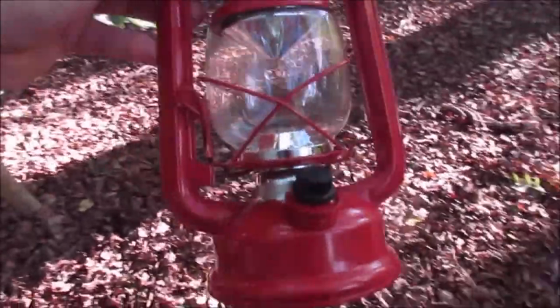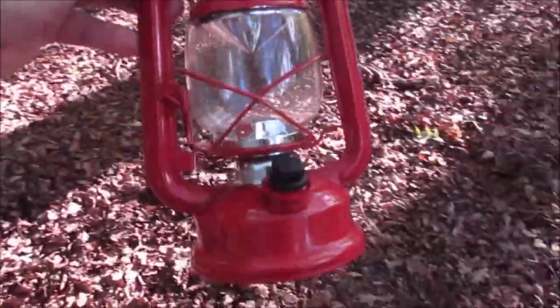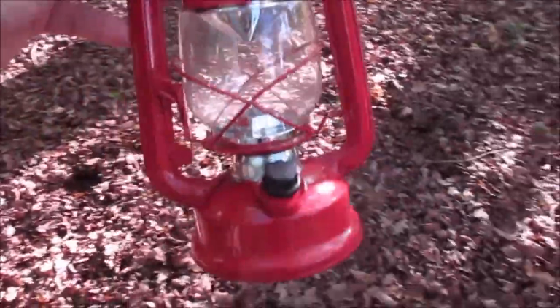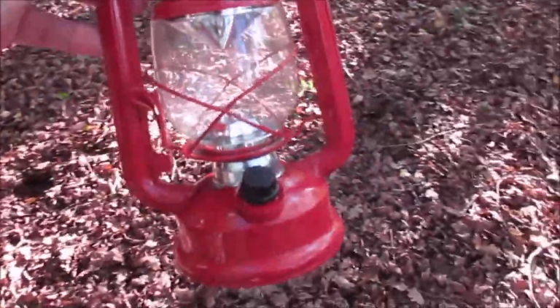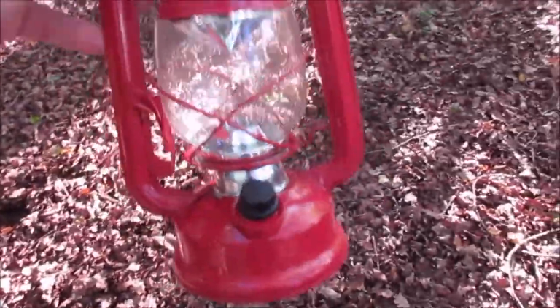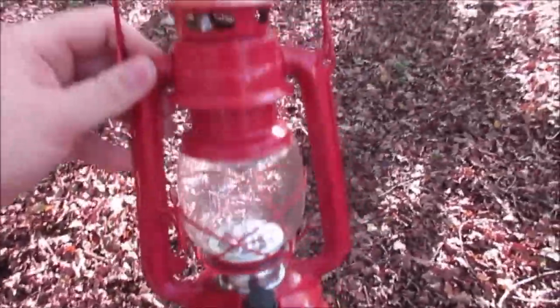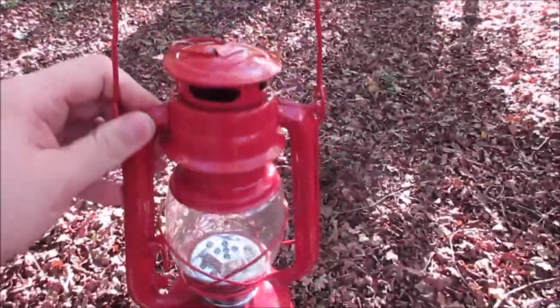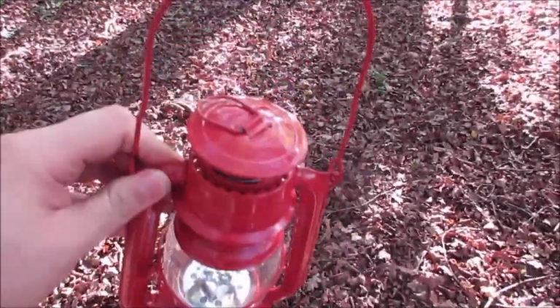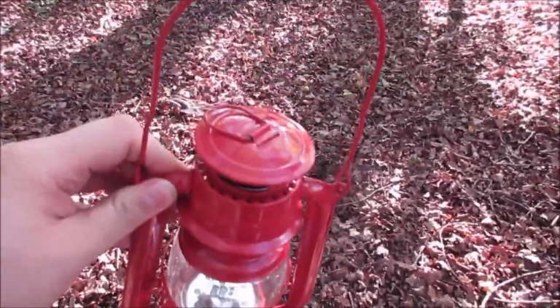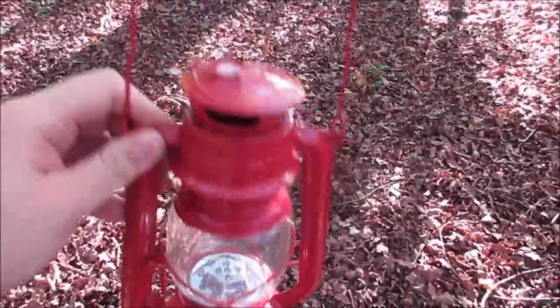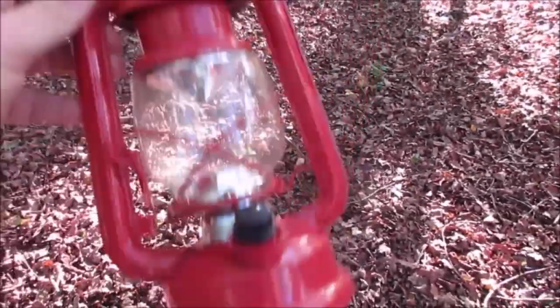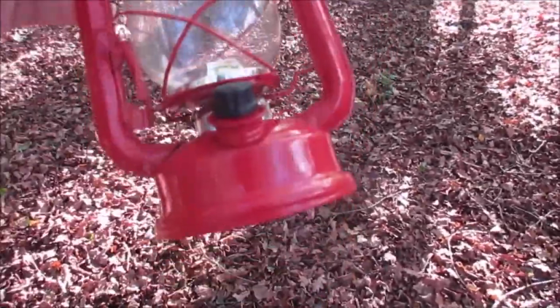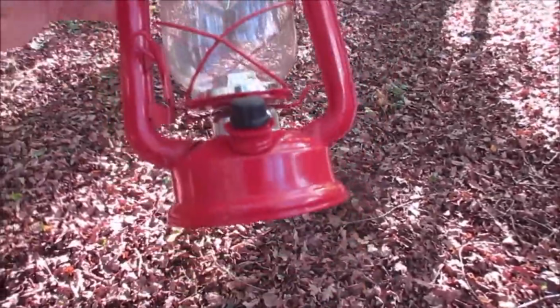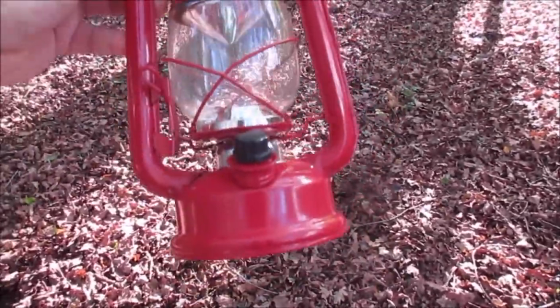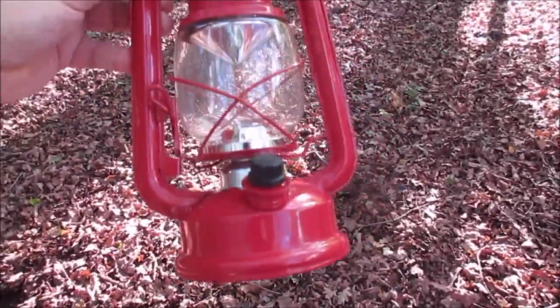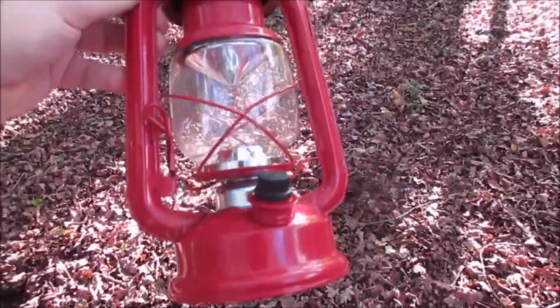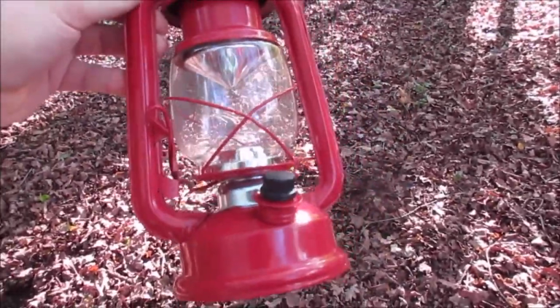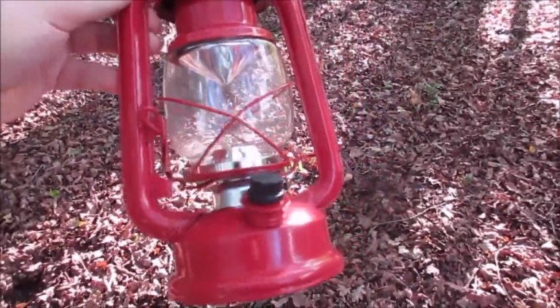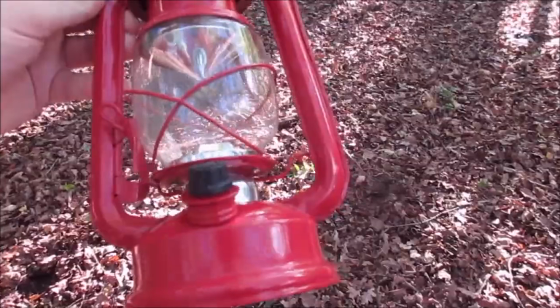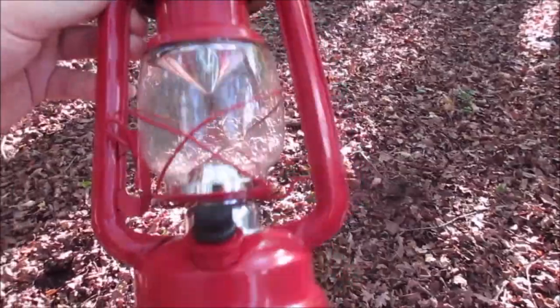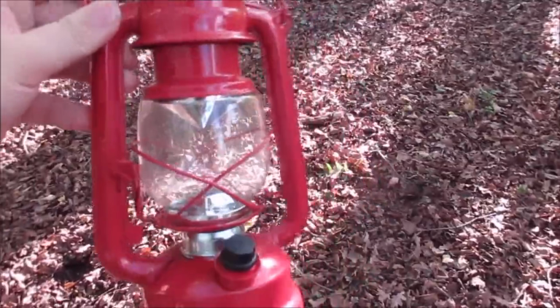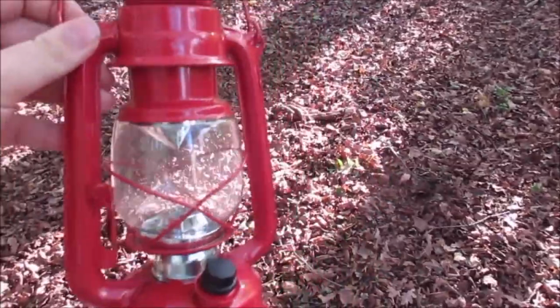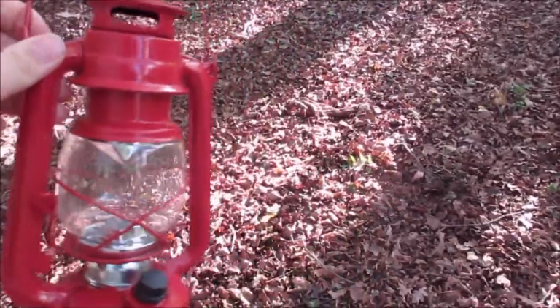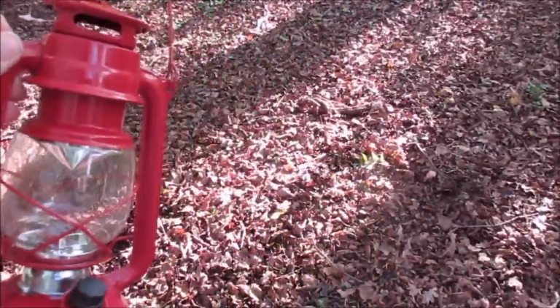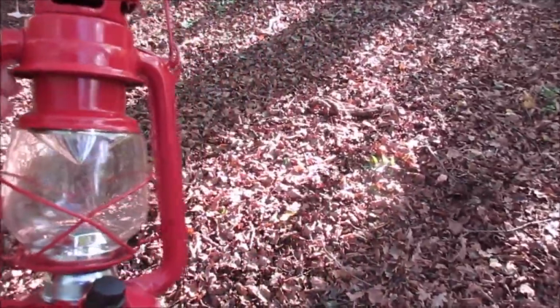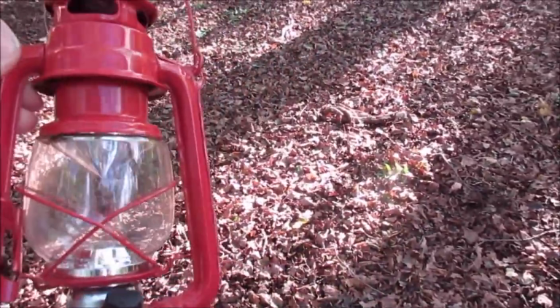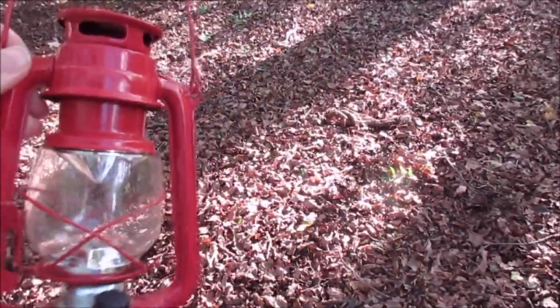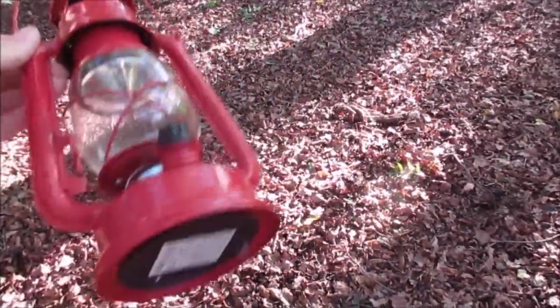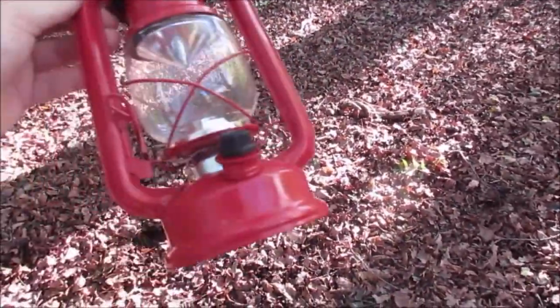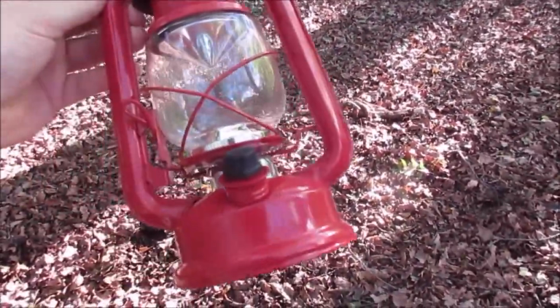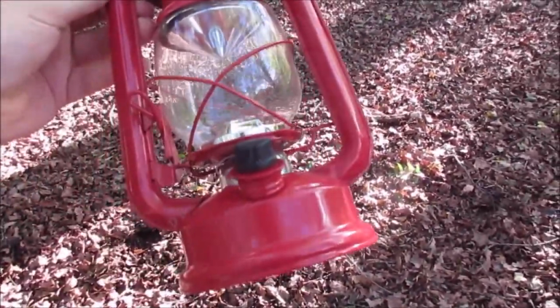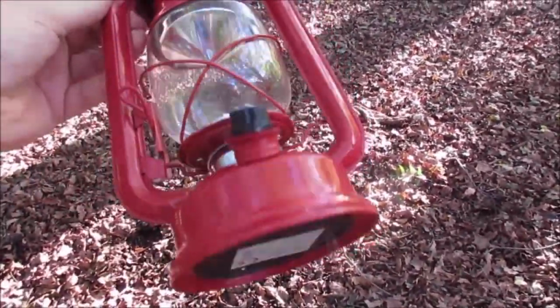I went to the local supermarket to buy something different and I saw these. They had two different kinds — the one made out of metal, the one I took, and one out of plastic.